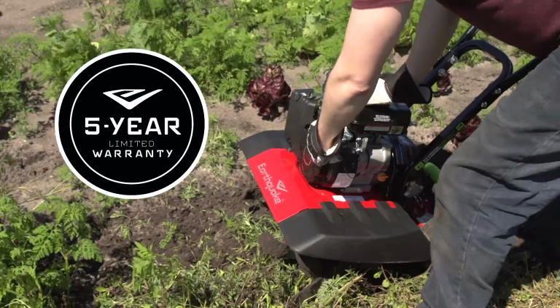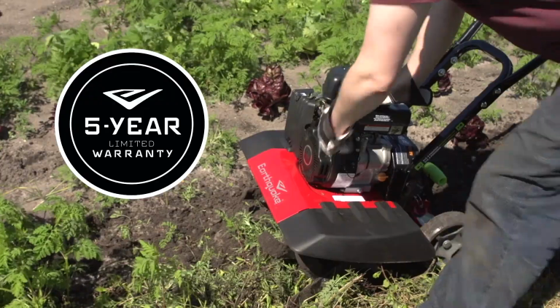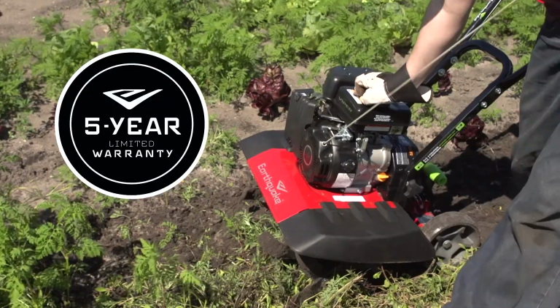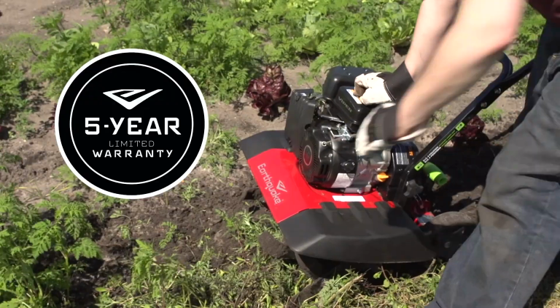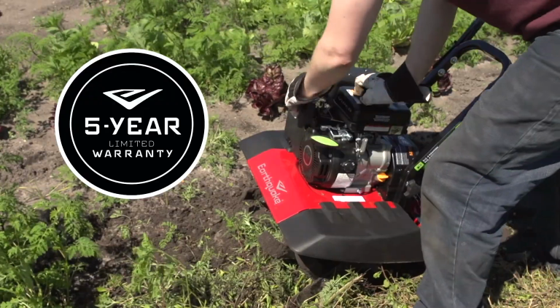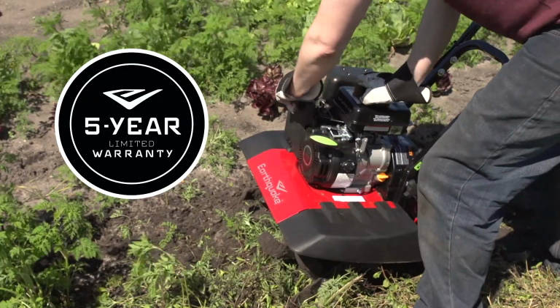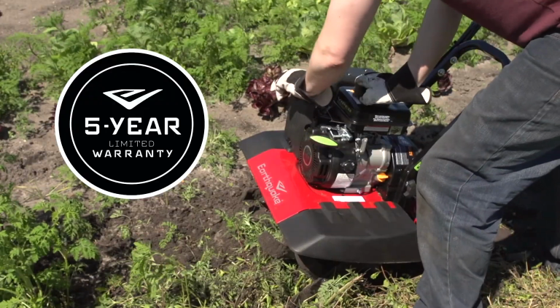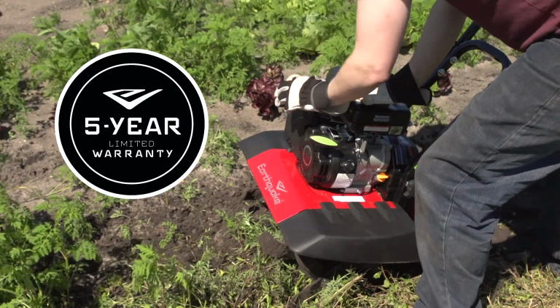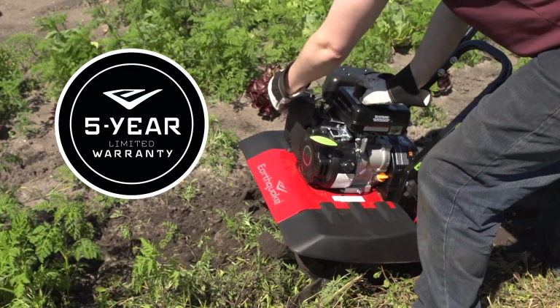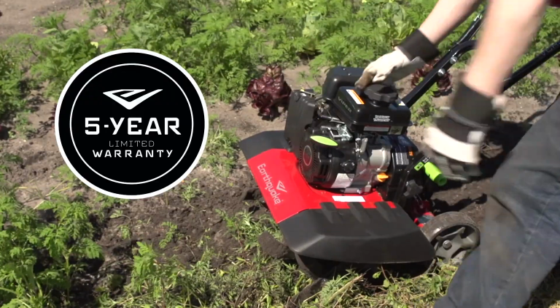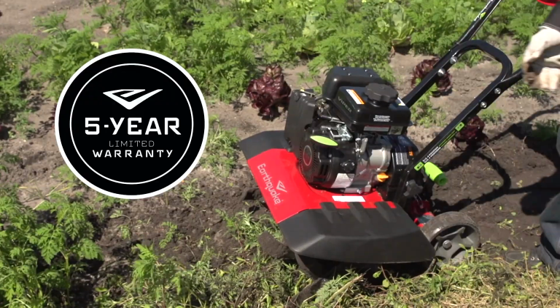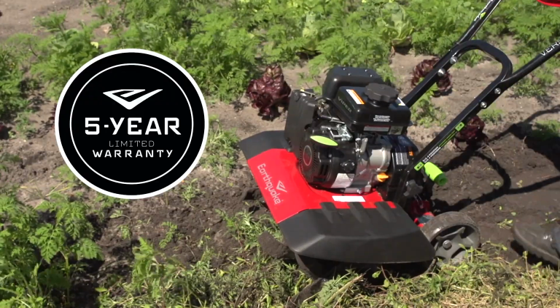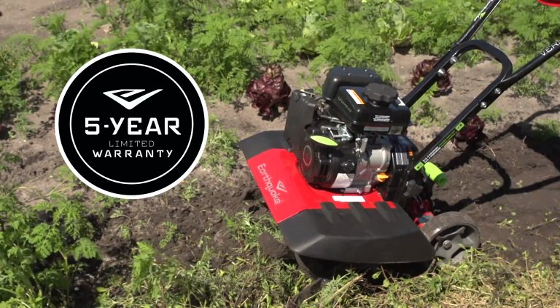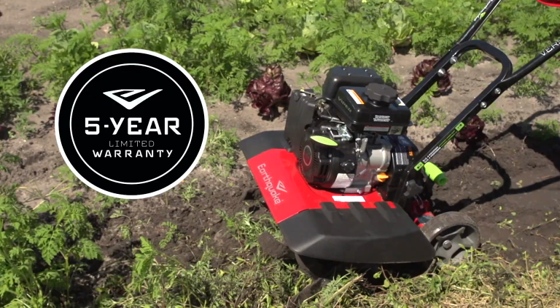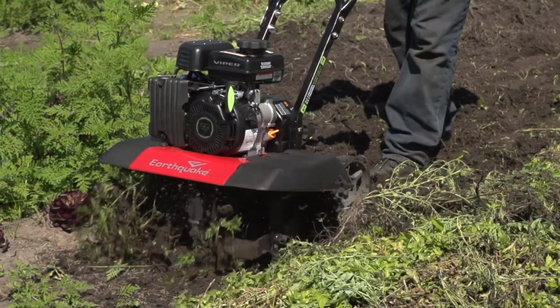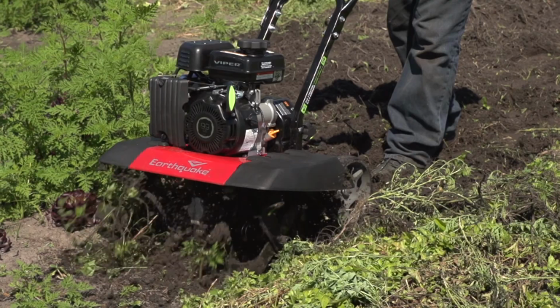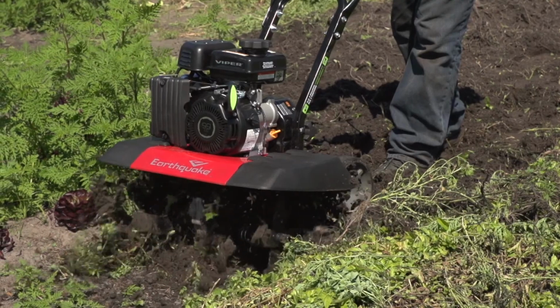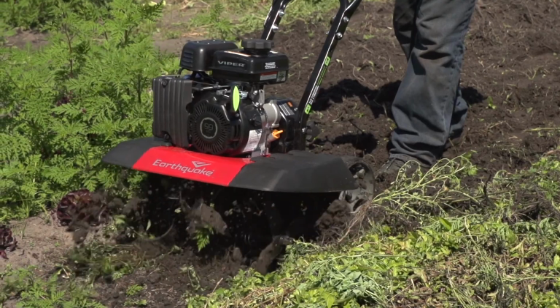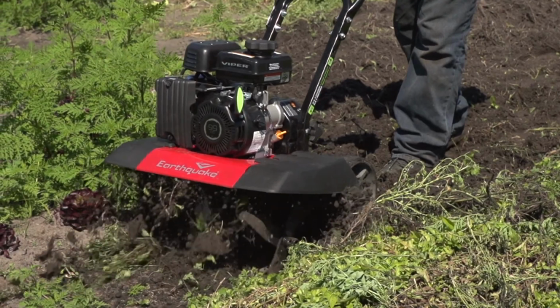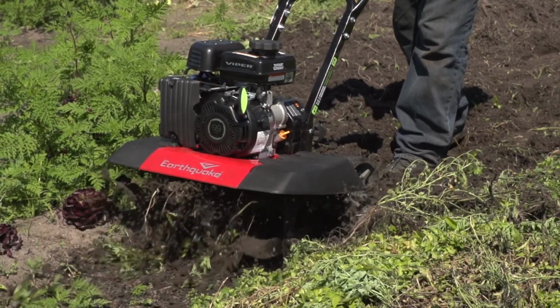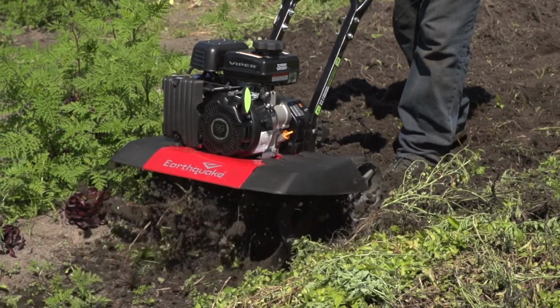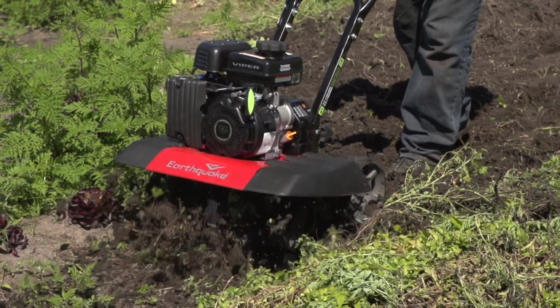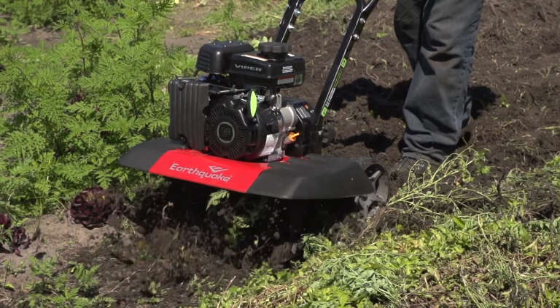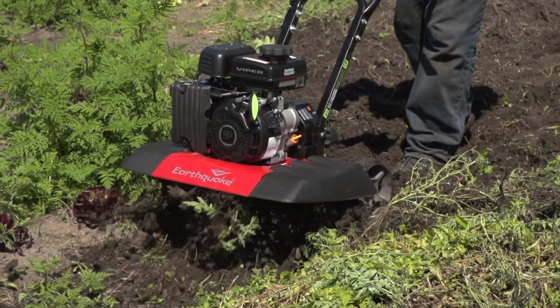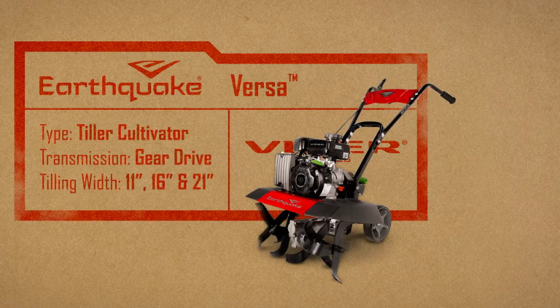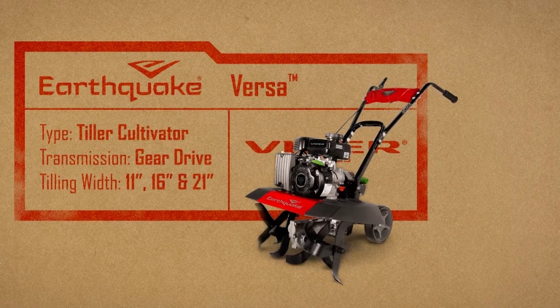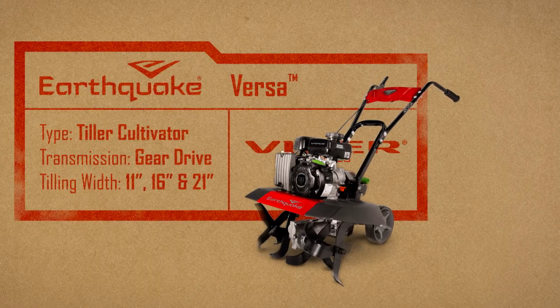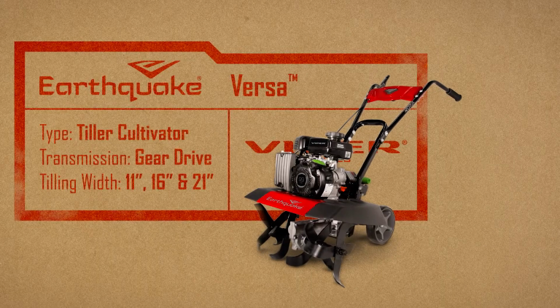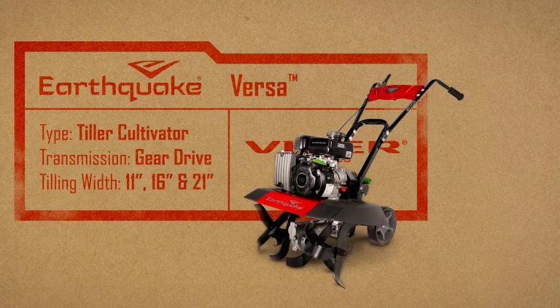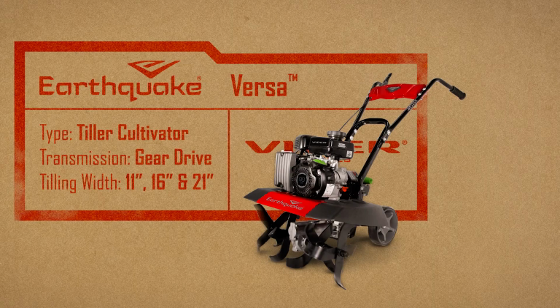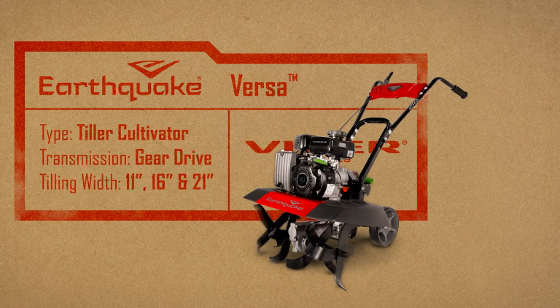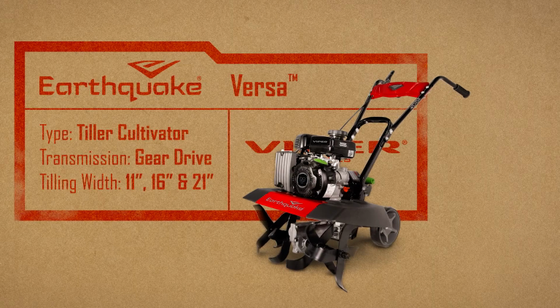Like all Viper engines, the Versa comes with a five-year limited warranty. Take year-round control over your garden with one versatile tool, the Earthquake Versa Front Tine Tiller.